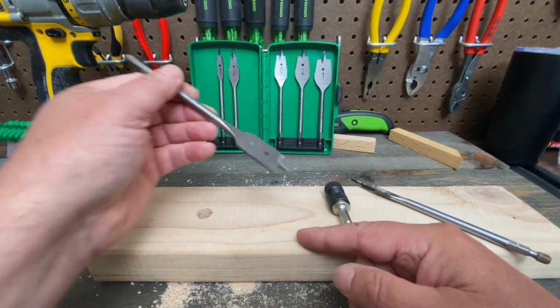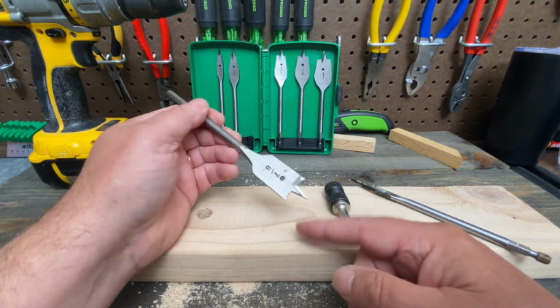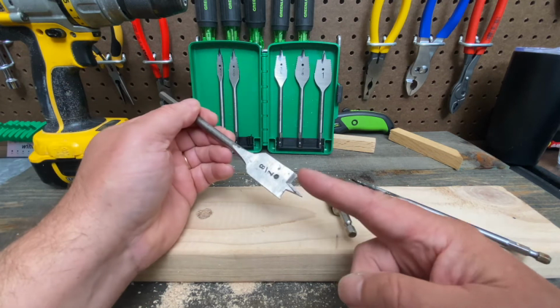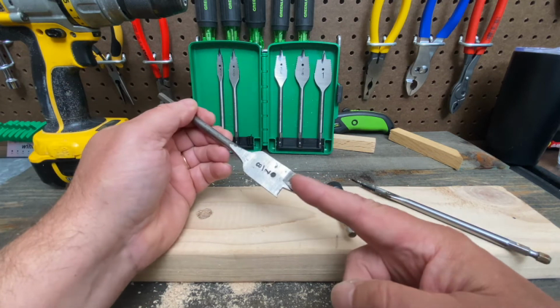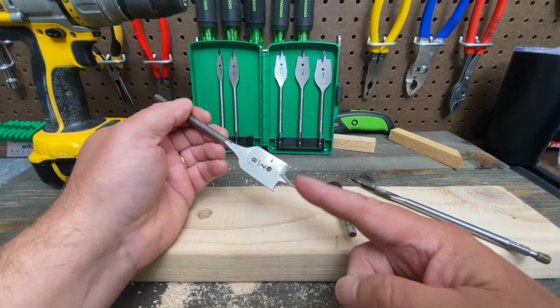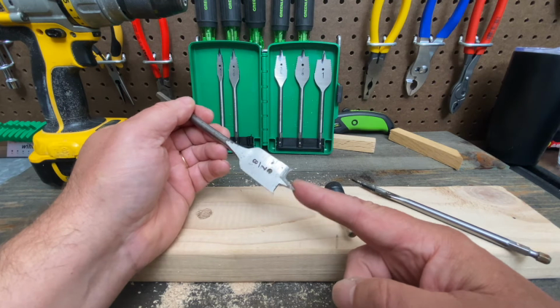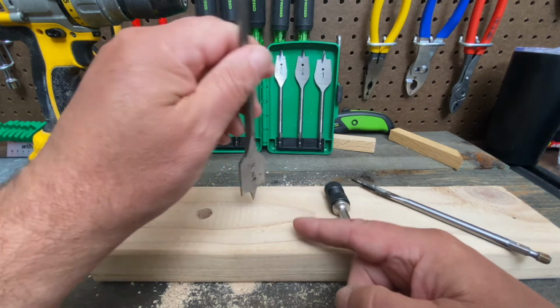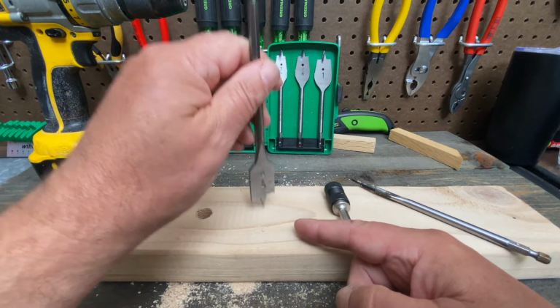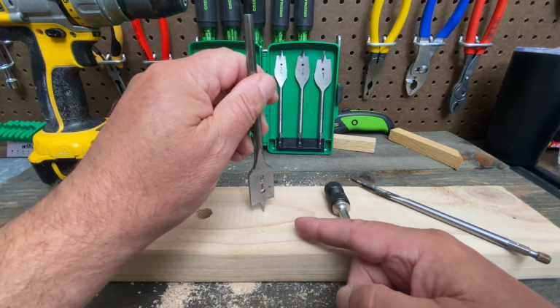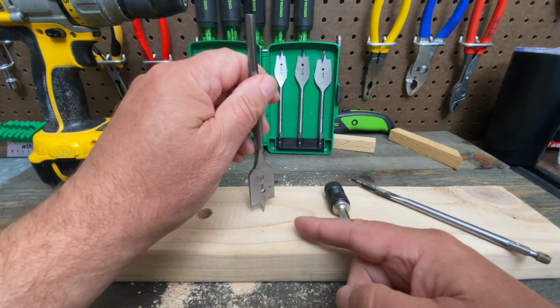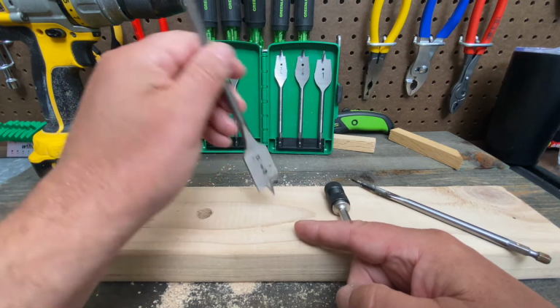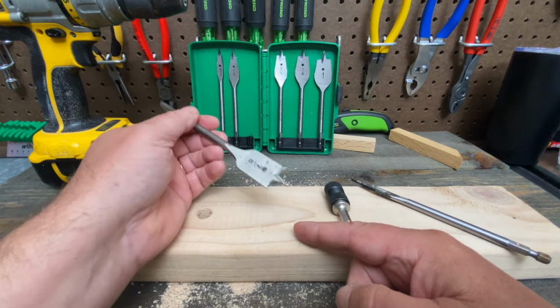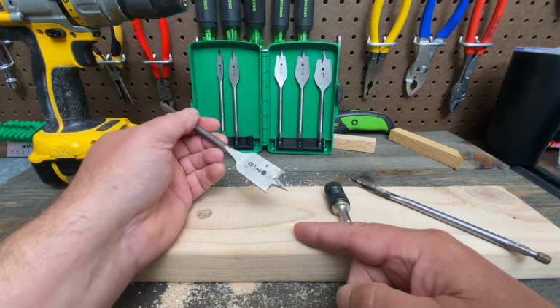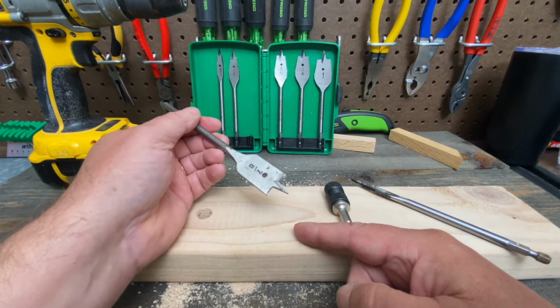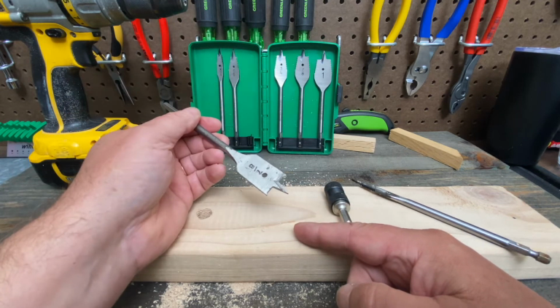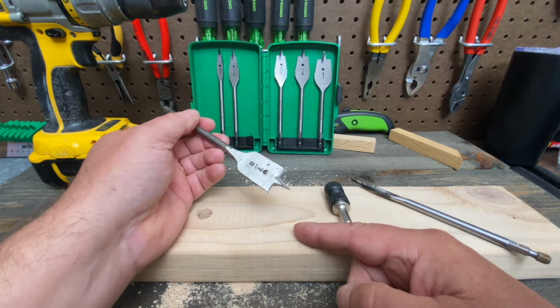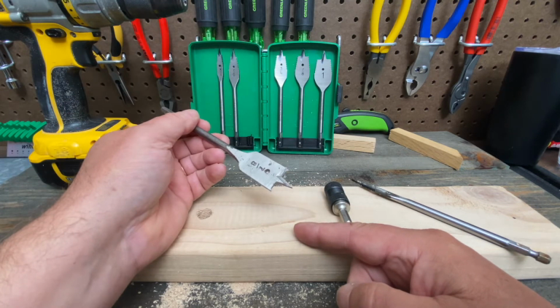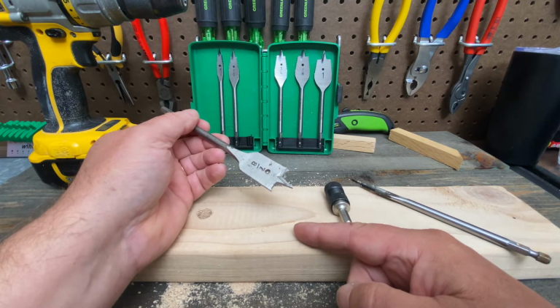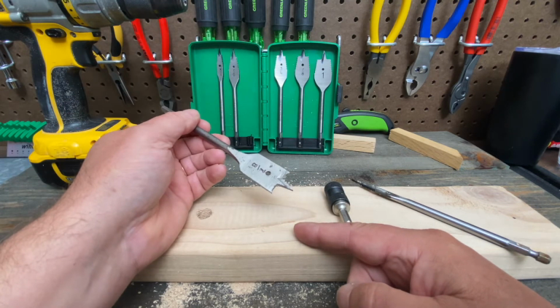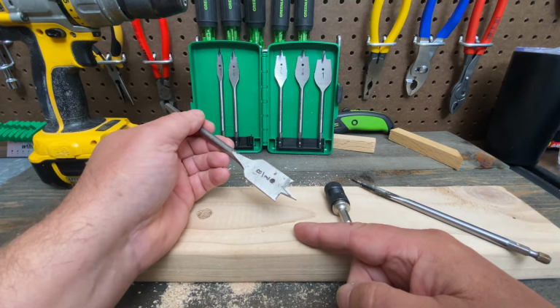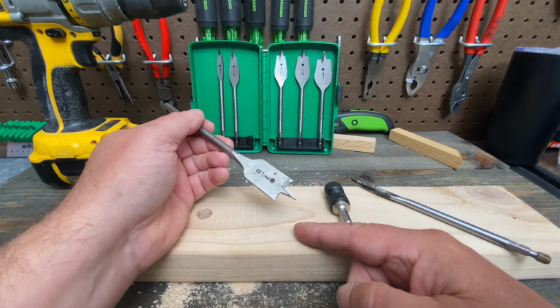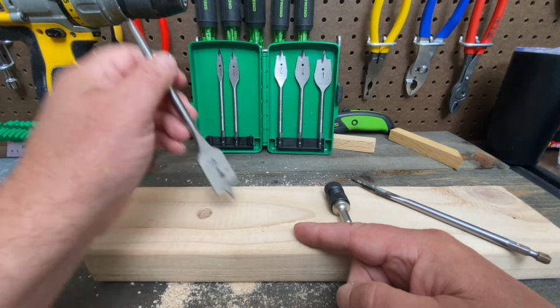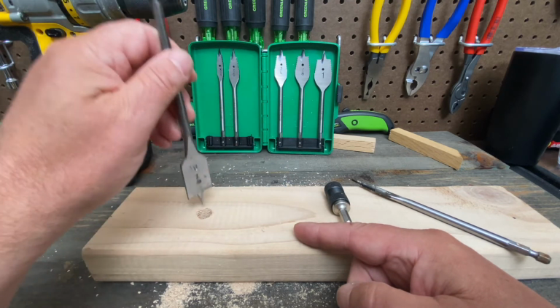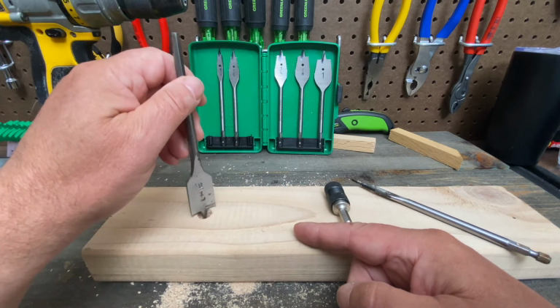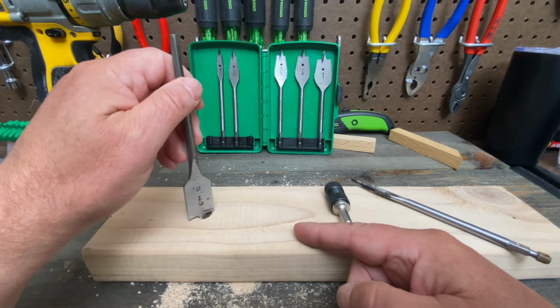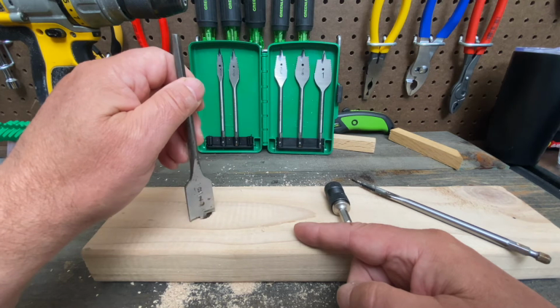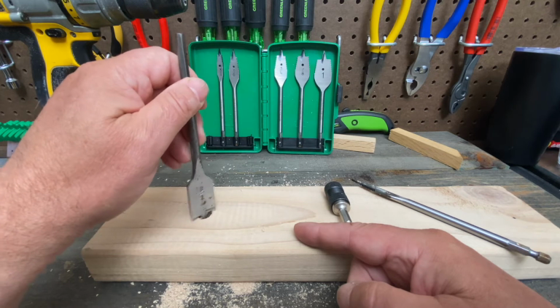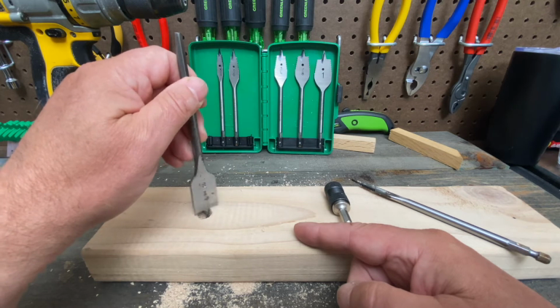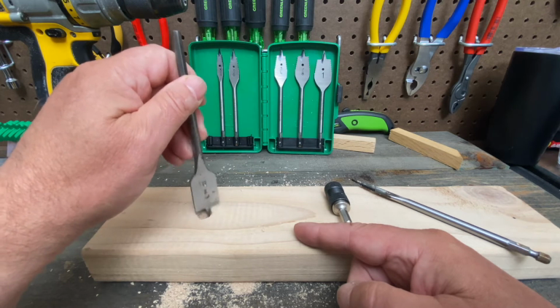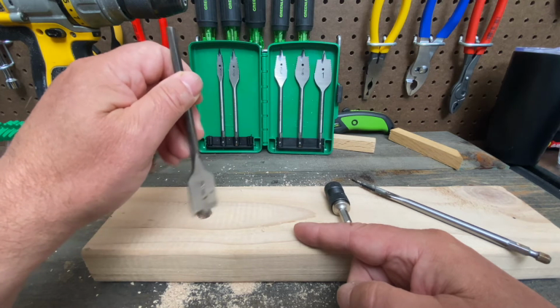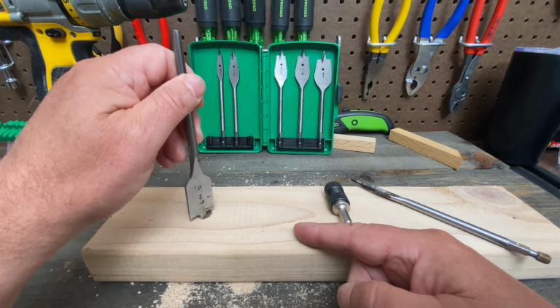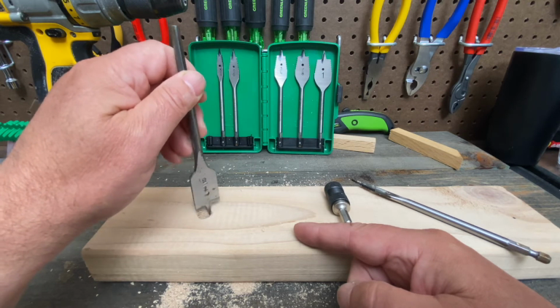The problem with this bit is once your hole is drilled you're stuck with it — you can't go any bigger, because there's no way for the point to center on the hole.